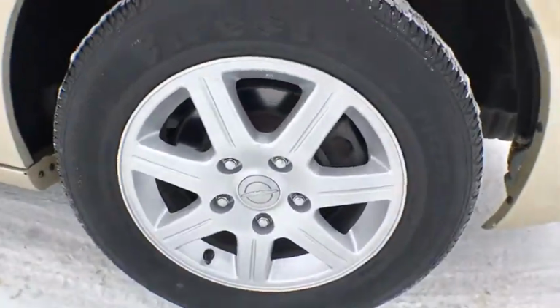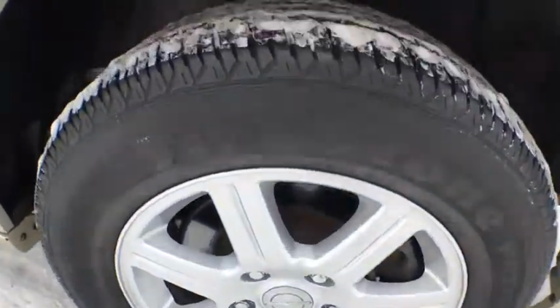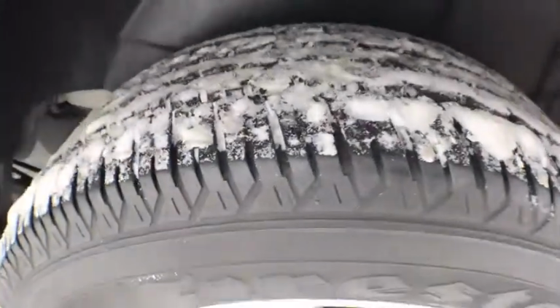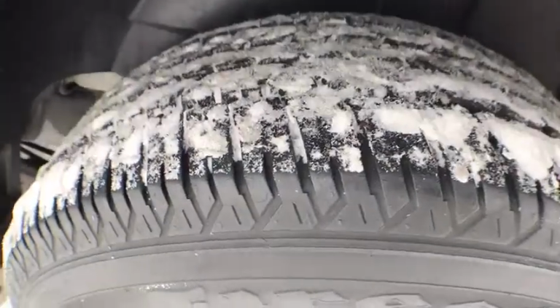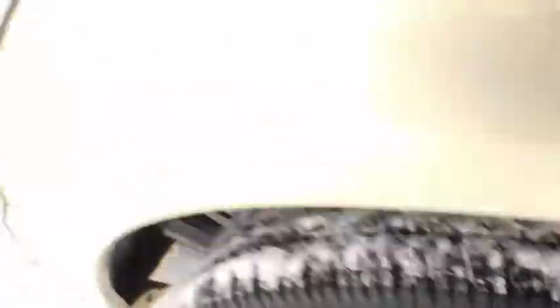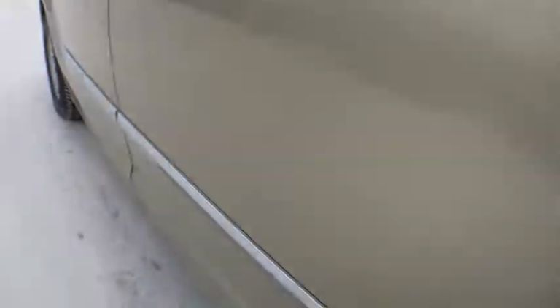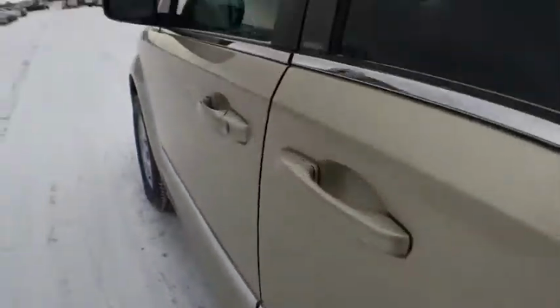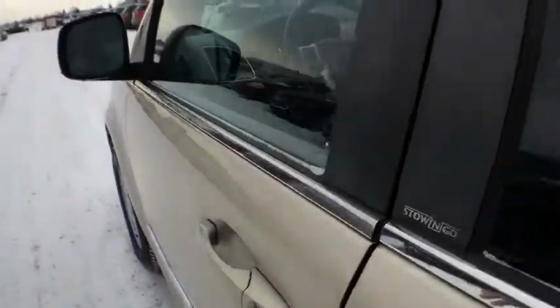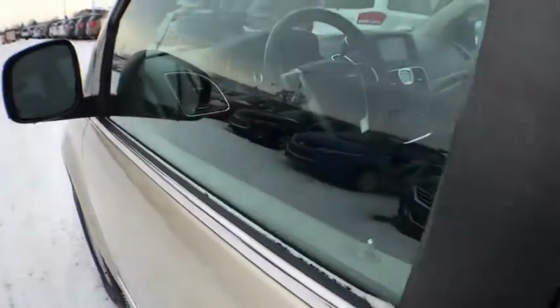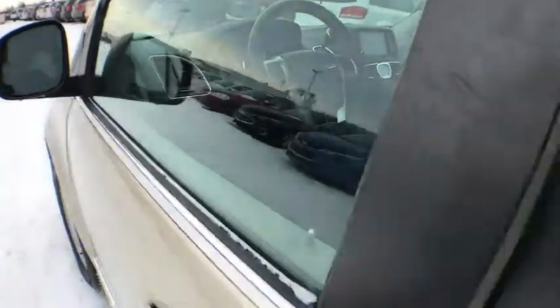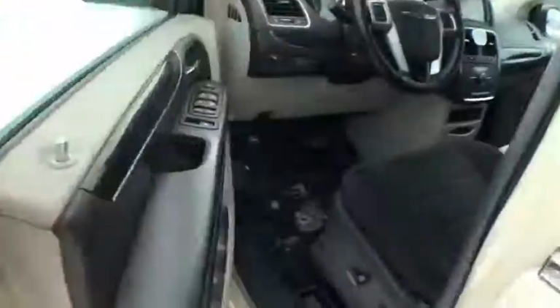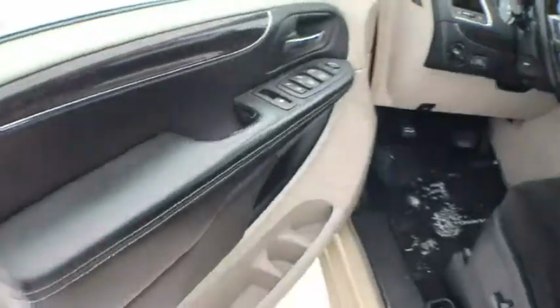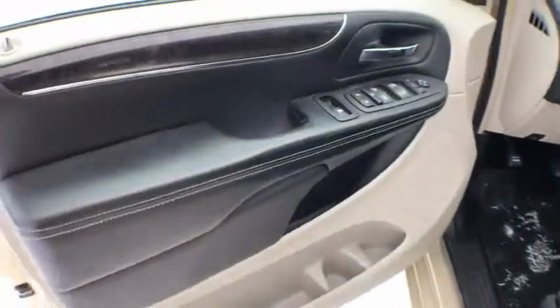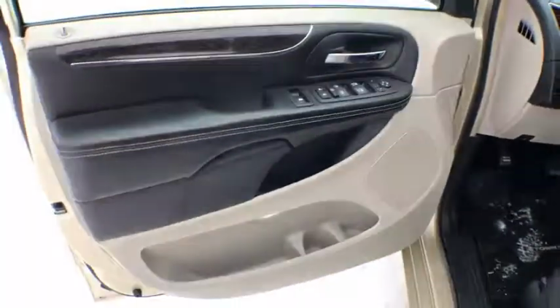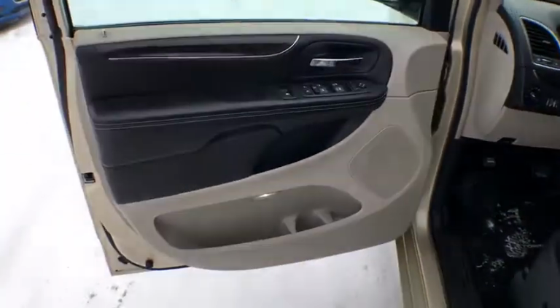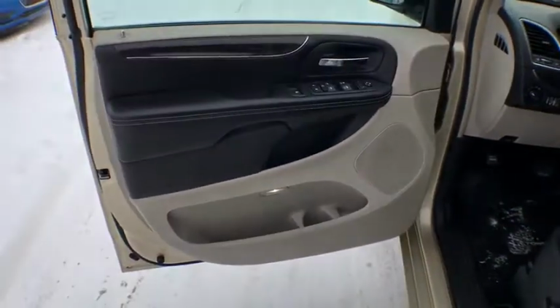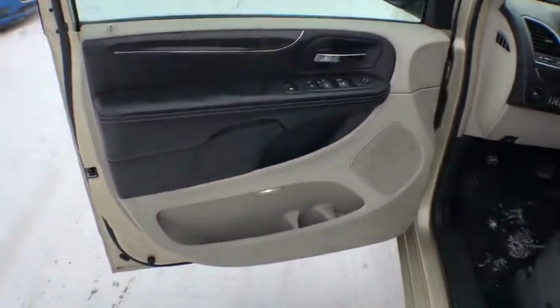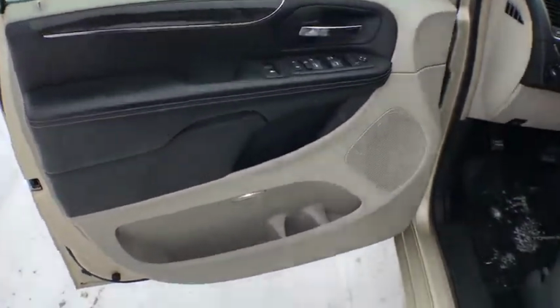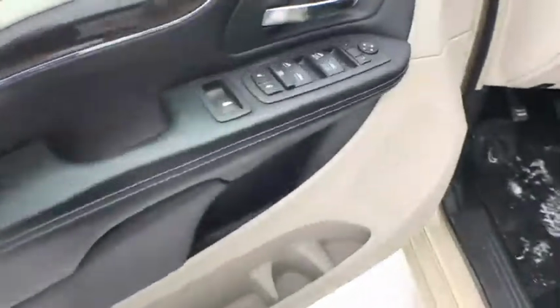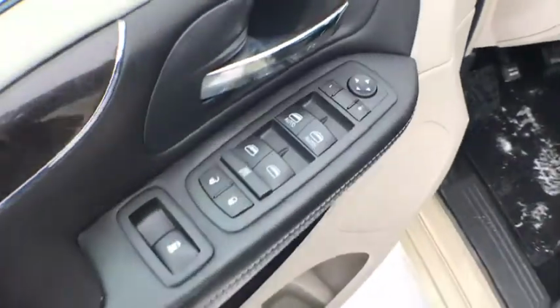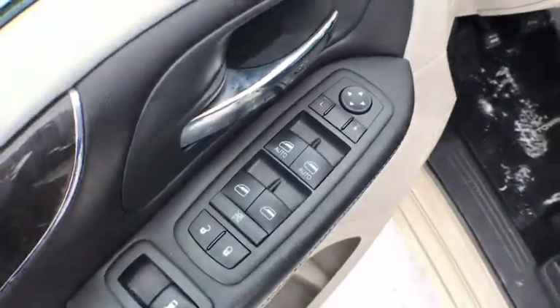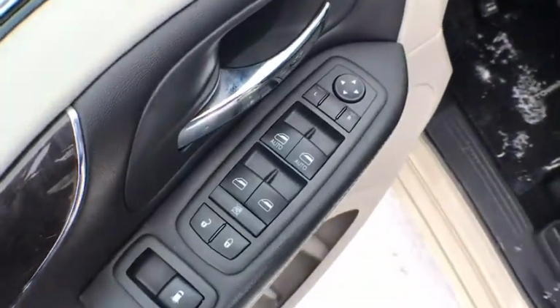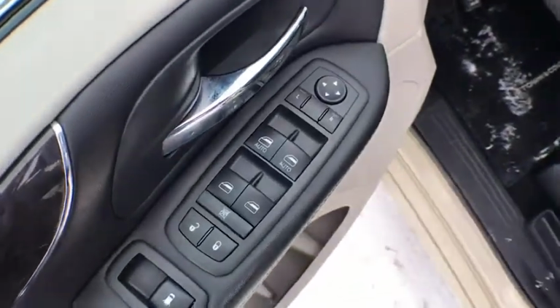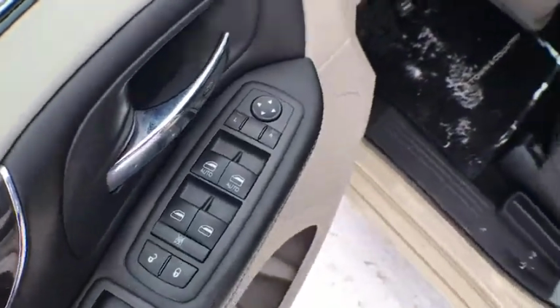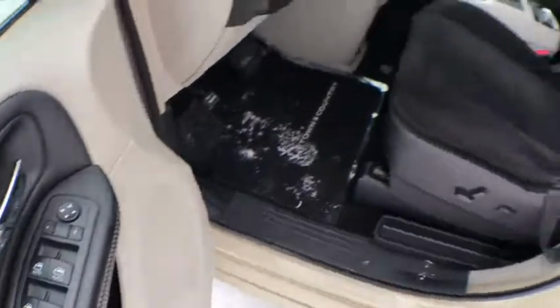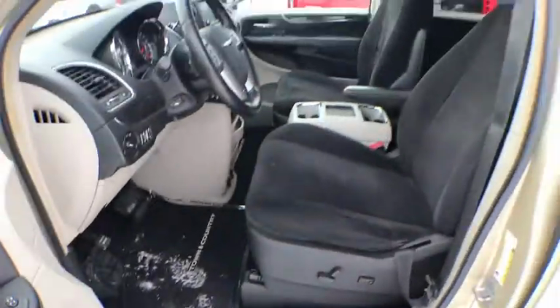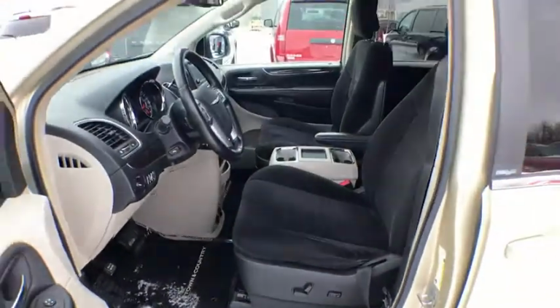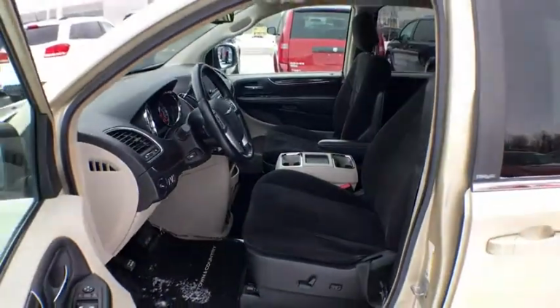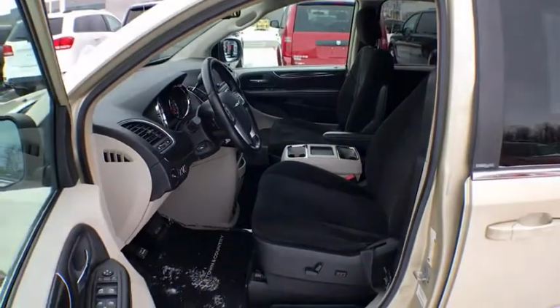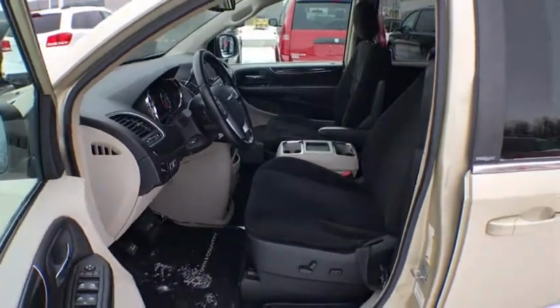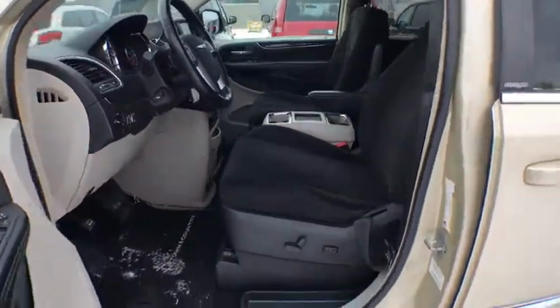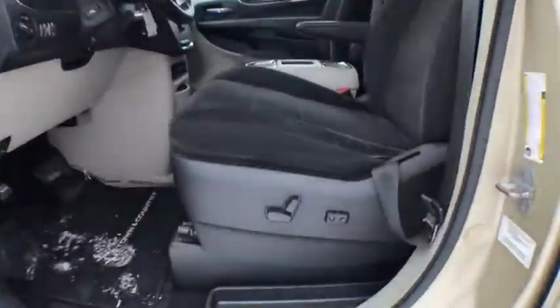Power liftgate, traction control, dual airbags, power steering, alloy wheels, four-wheel disc brakes, universal garage door opener, electronic stability control, CD player, power windows.